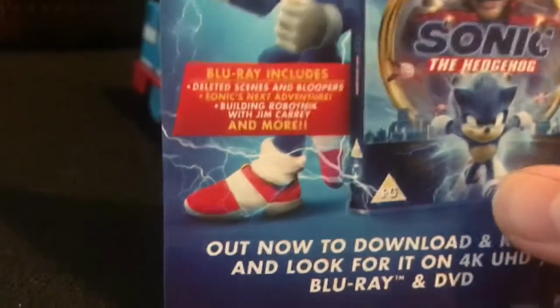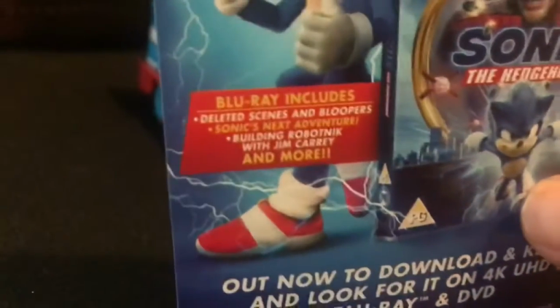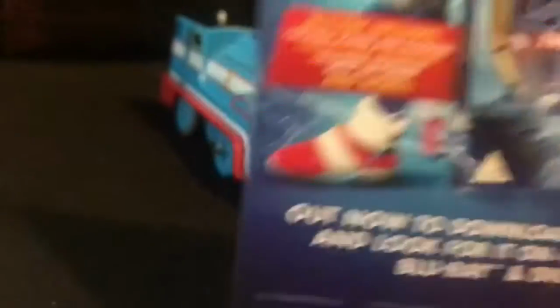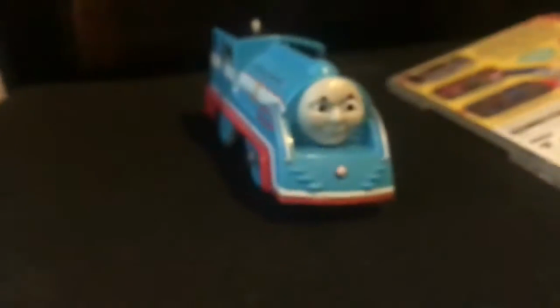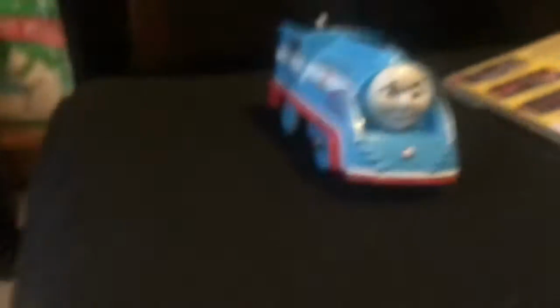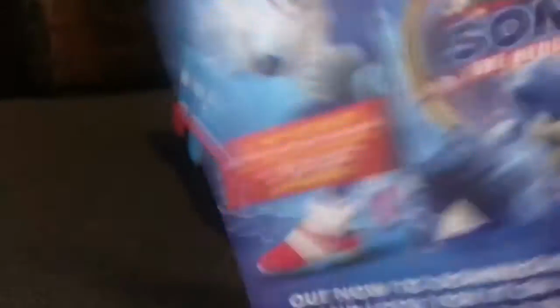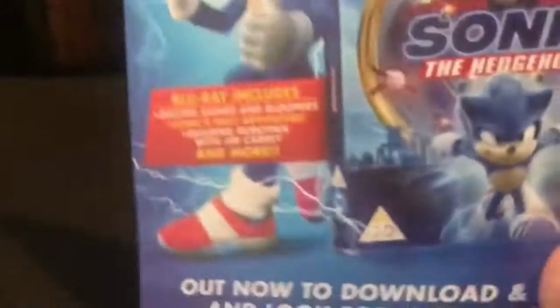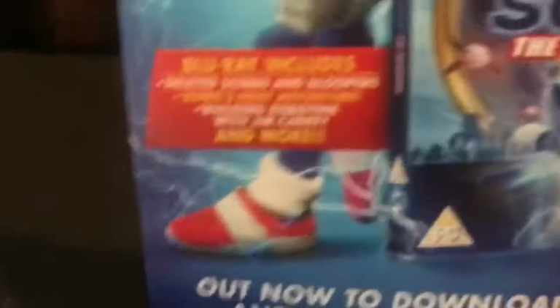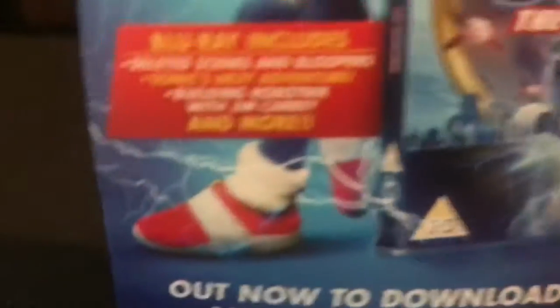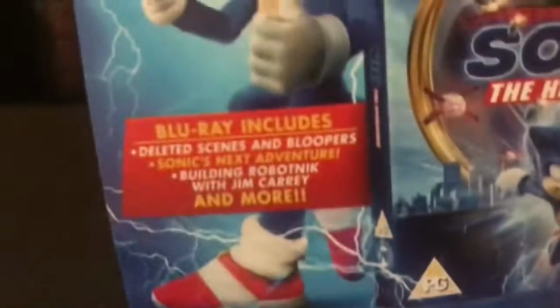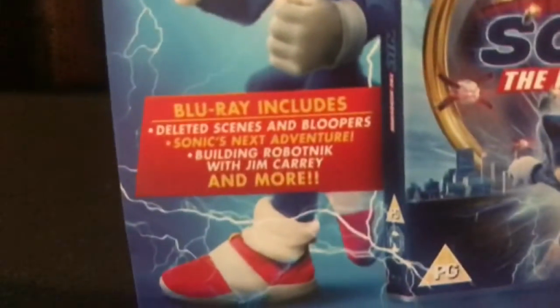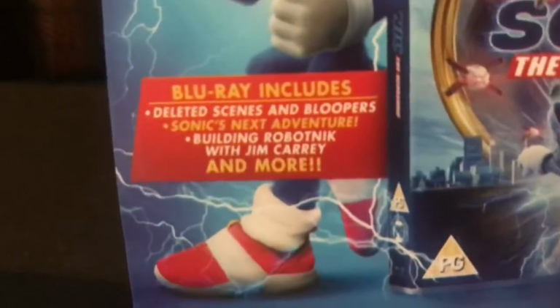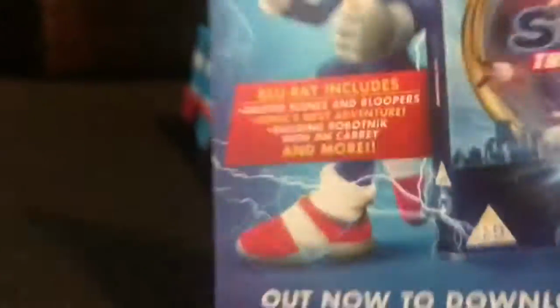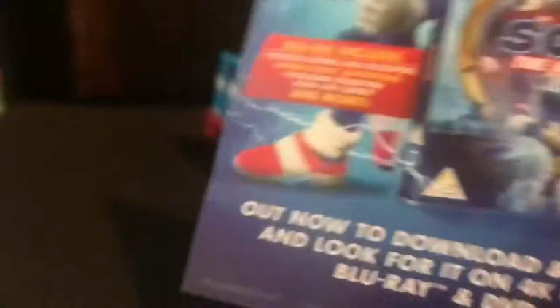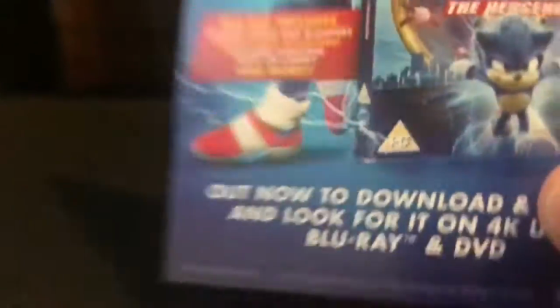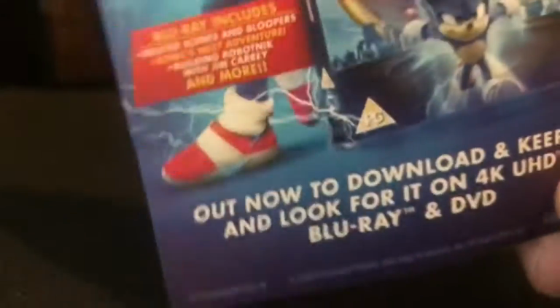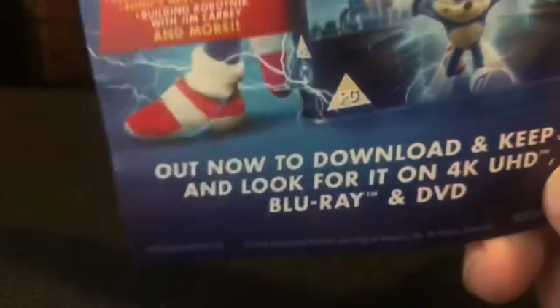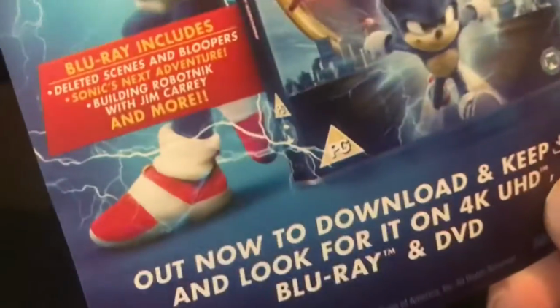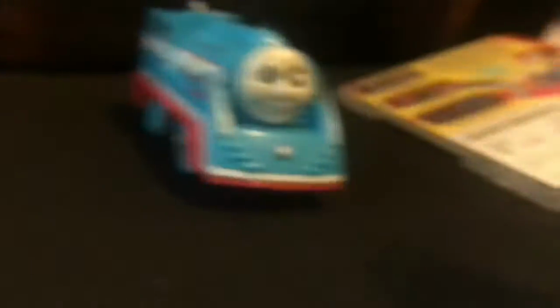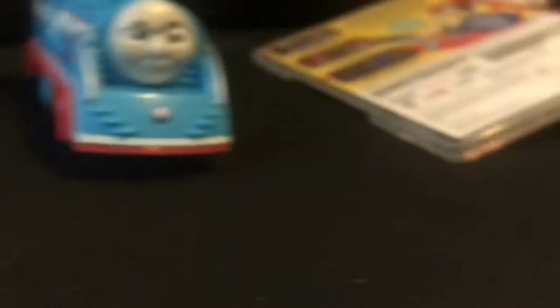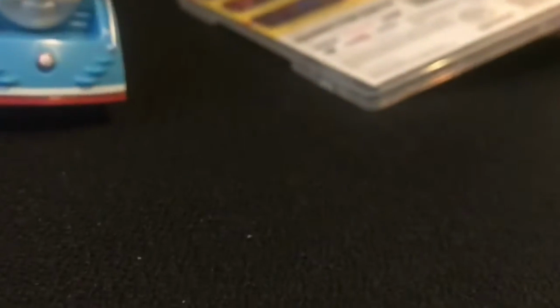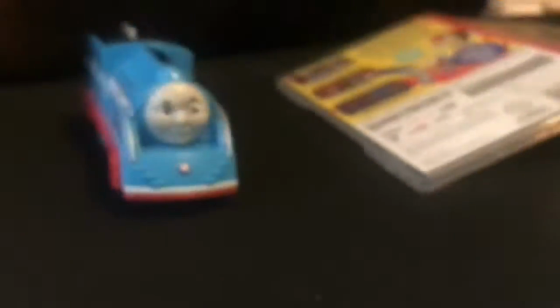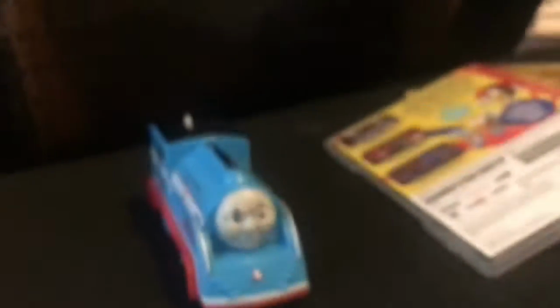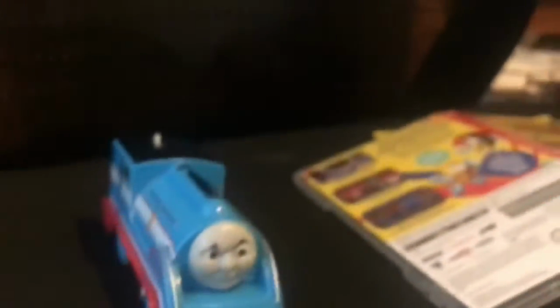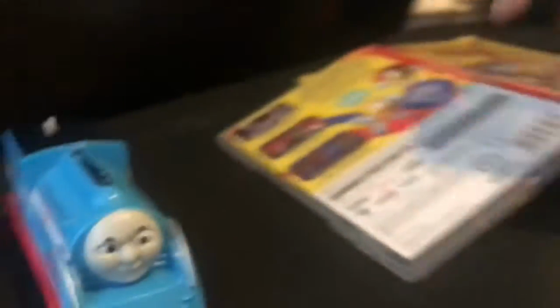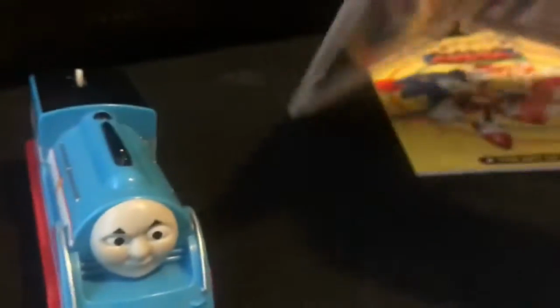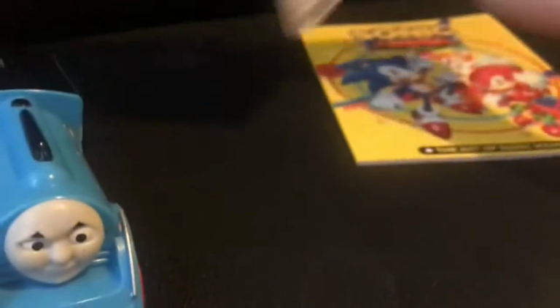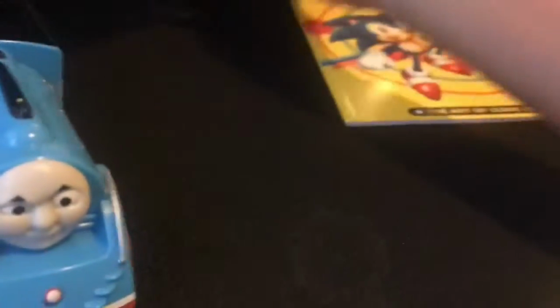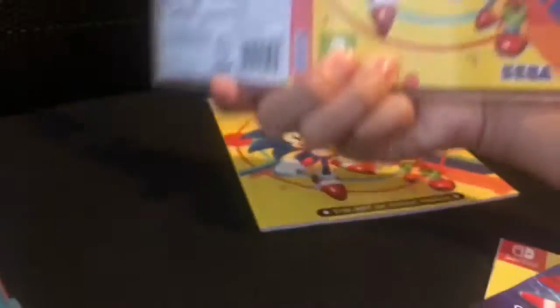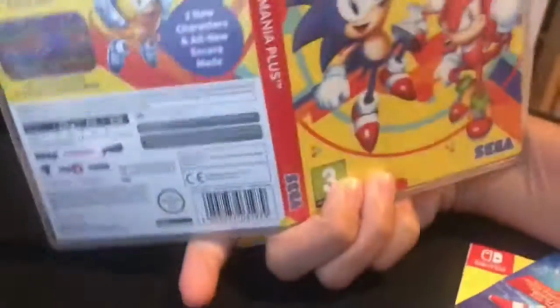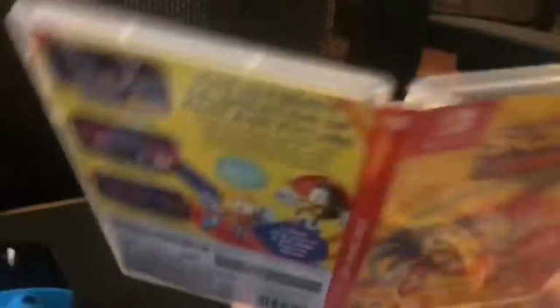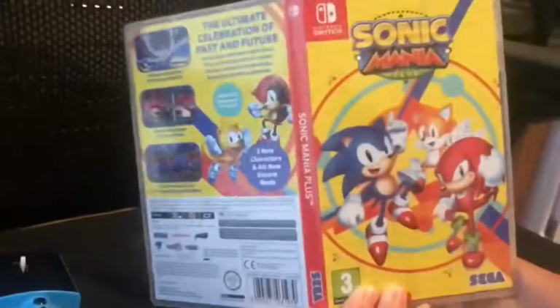Okay. I have to move the camera a bit. Building Robotnik with Jim Carrey. Out now. I'm gonna show you the twist about Sonic Mania.